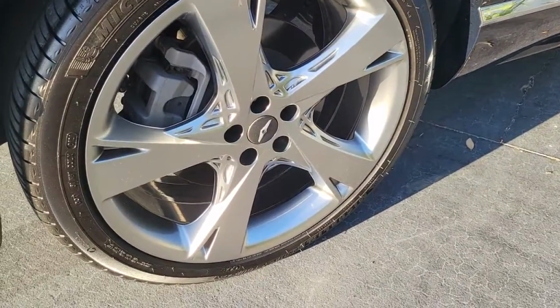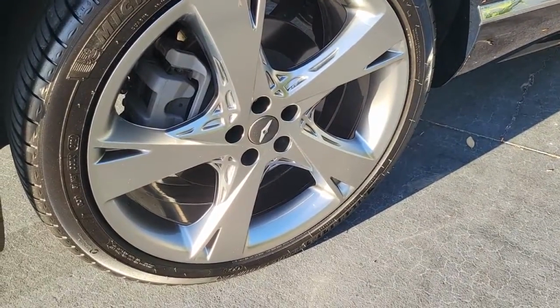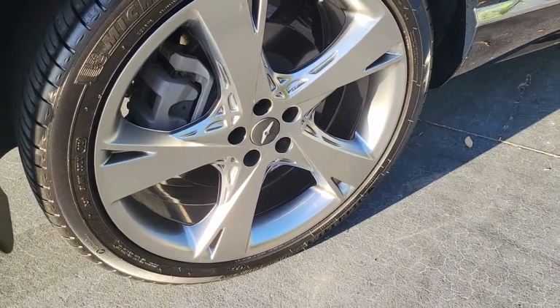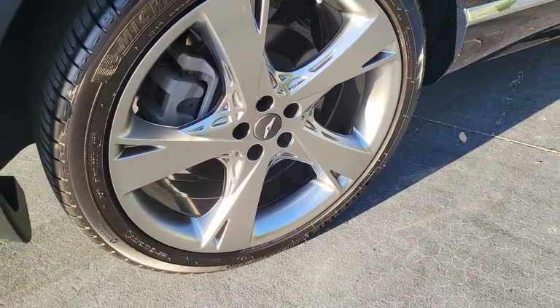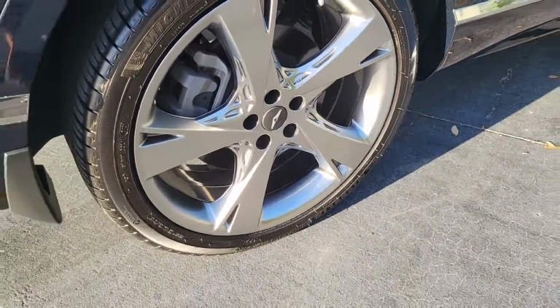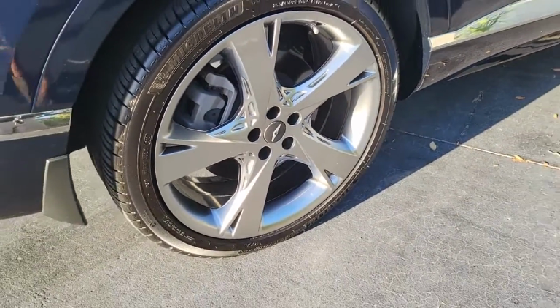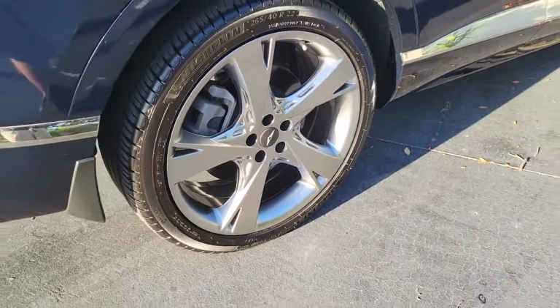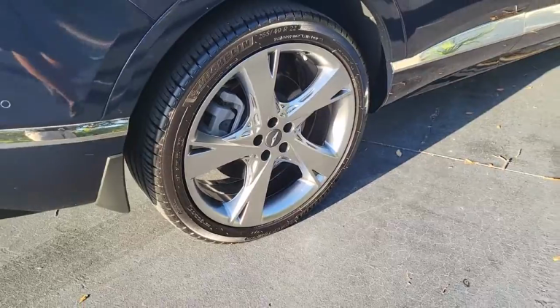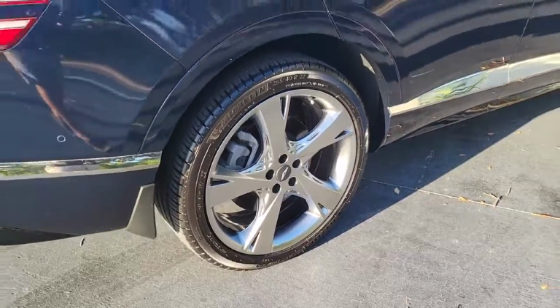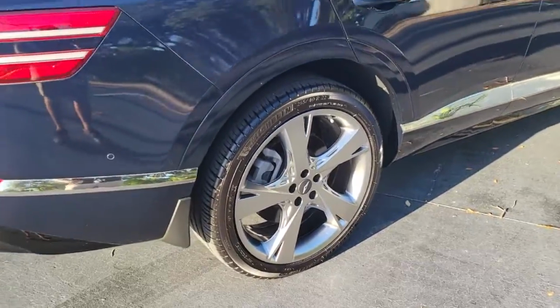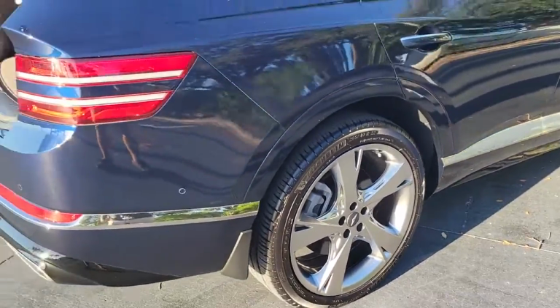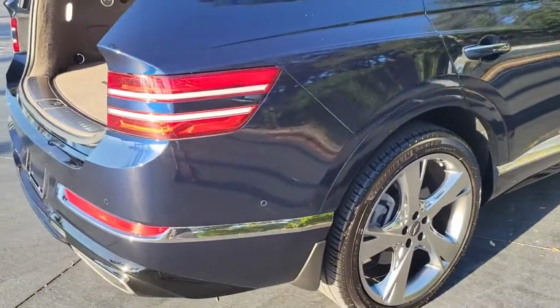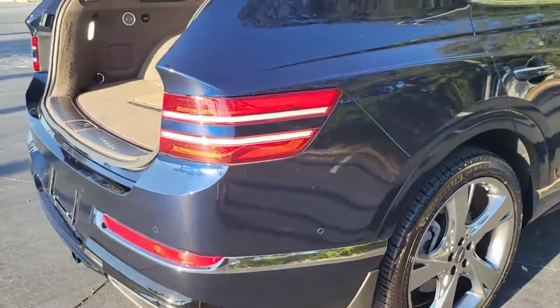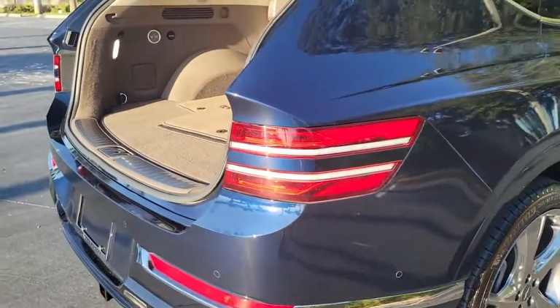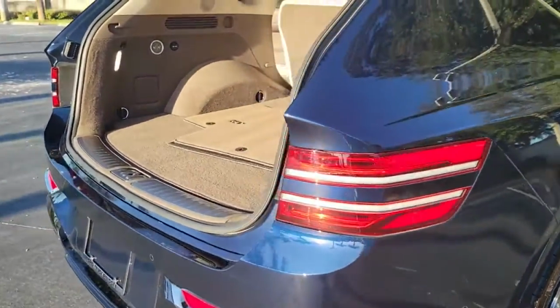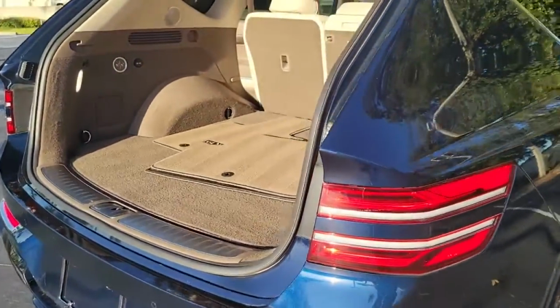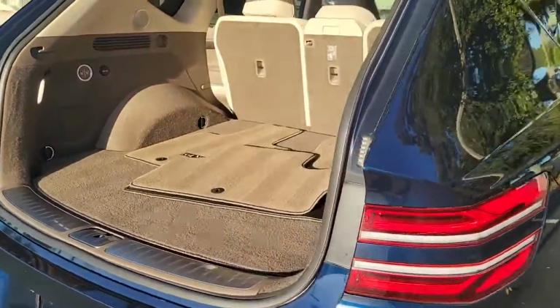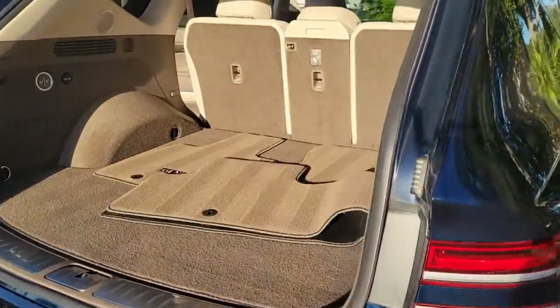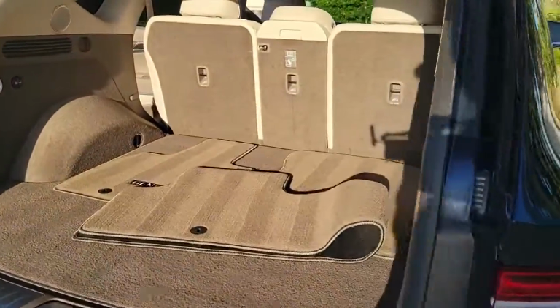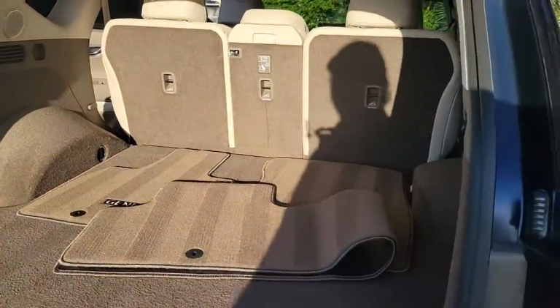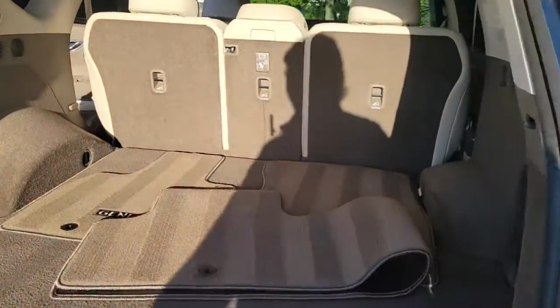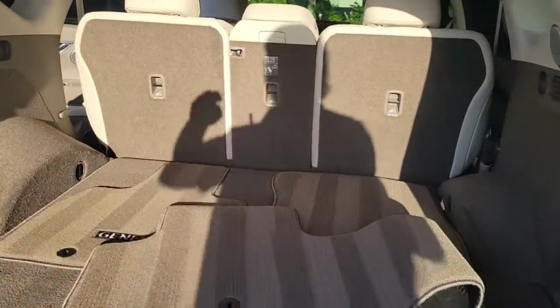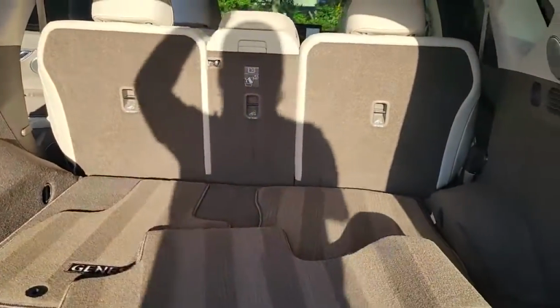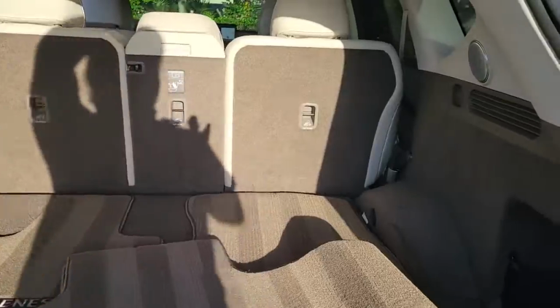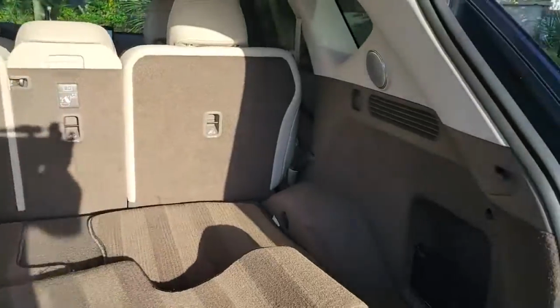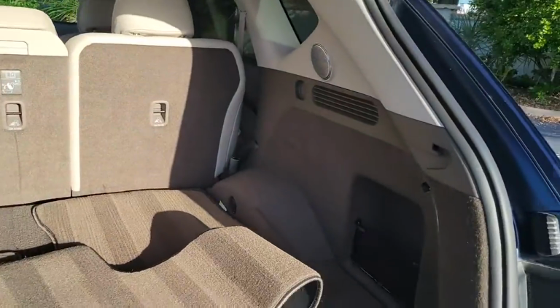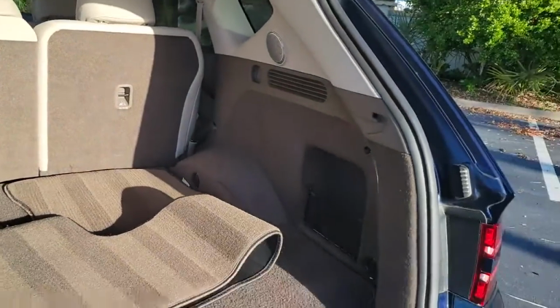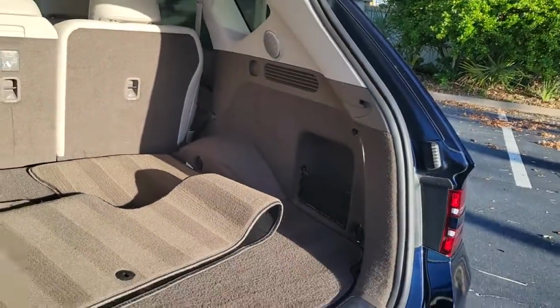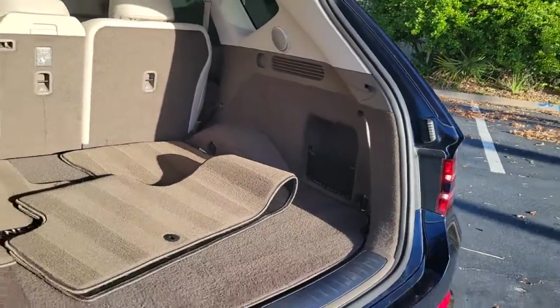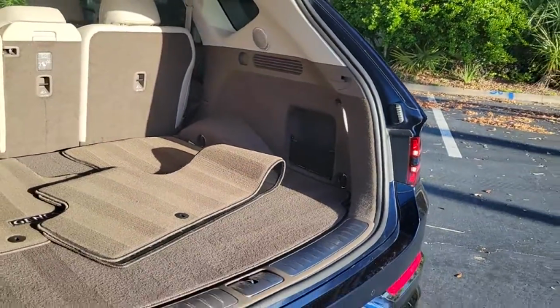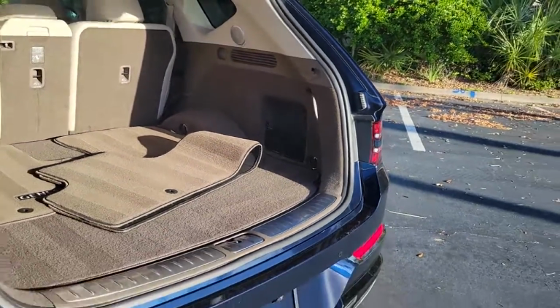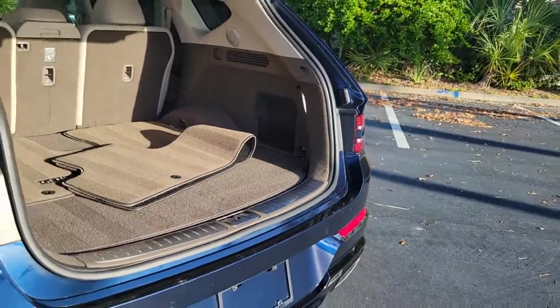The GV80's clean styling, smart tech, refined cabin, smooth acceleration, and advanced driver assist safety features bring fresh energy and inspiration to every drive.